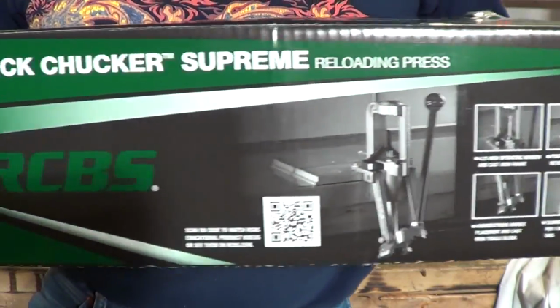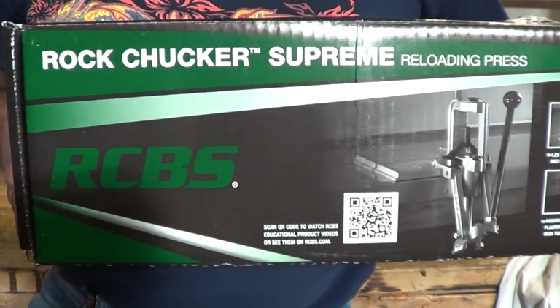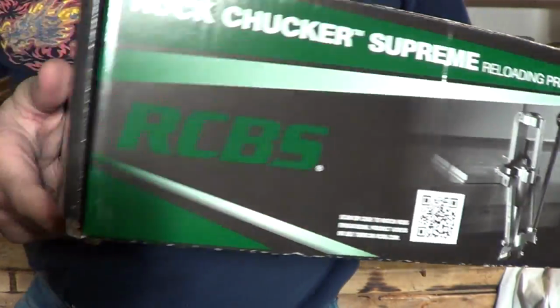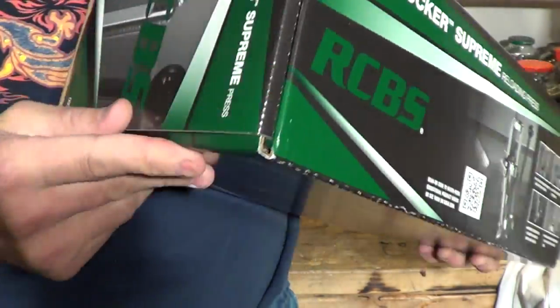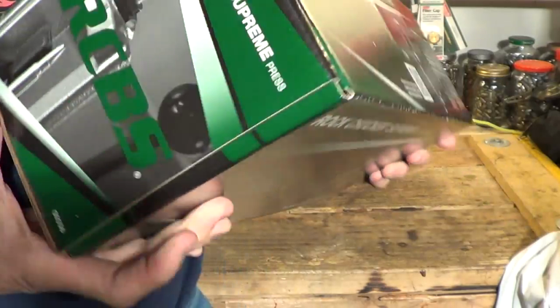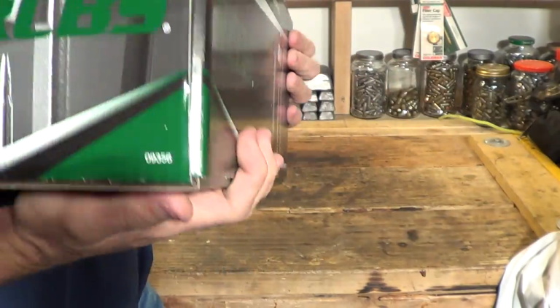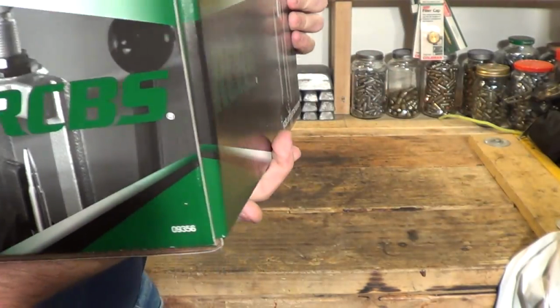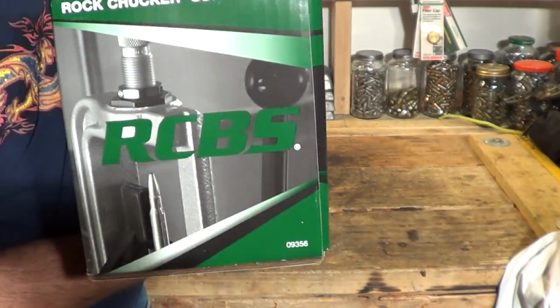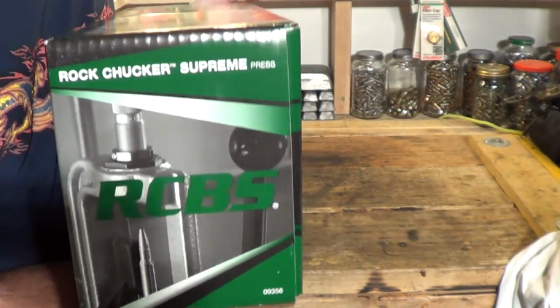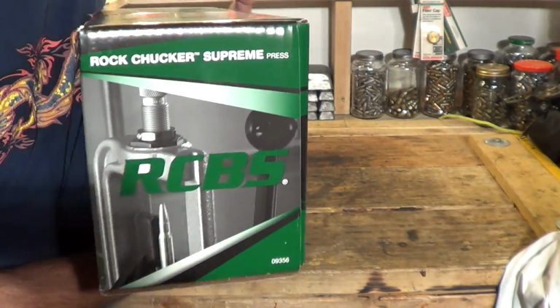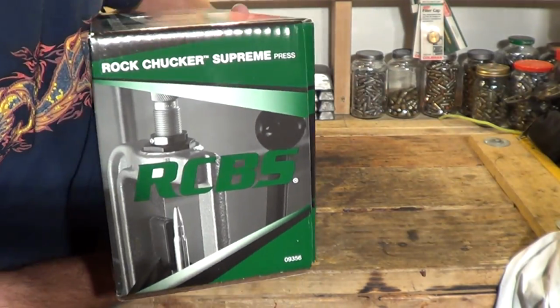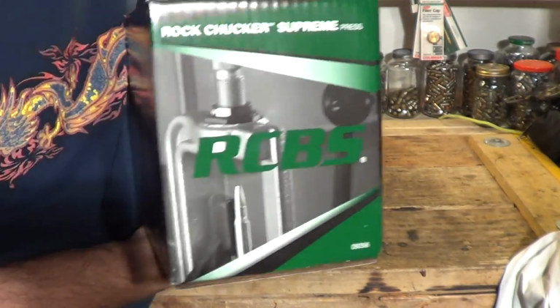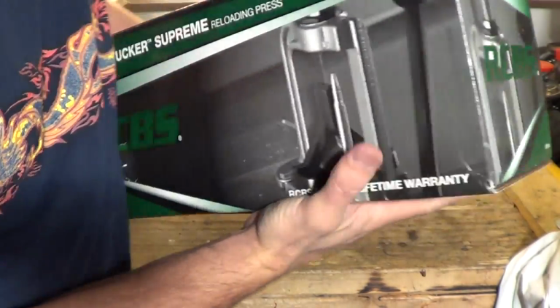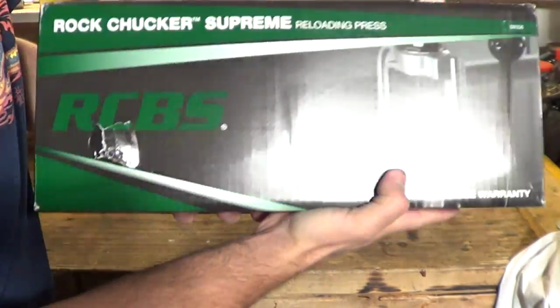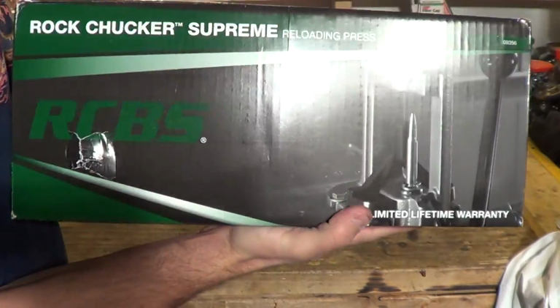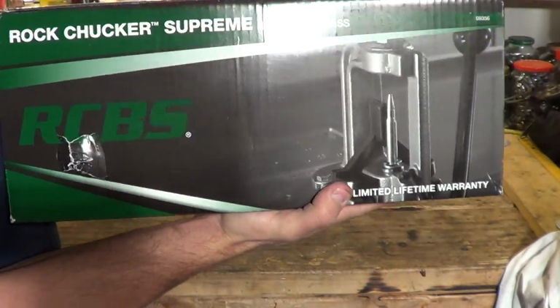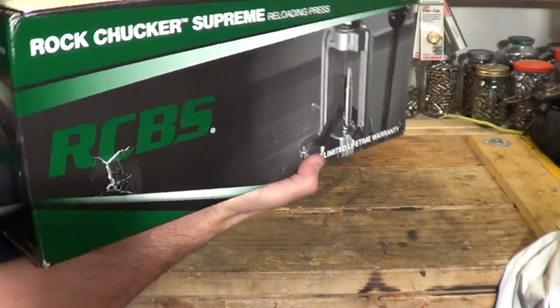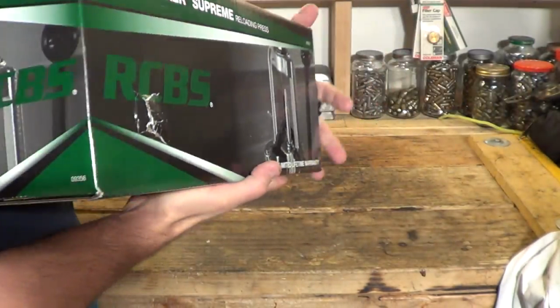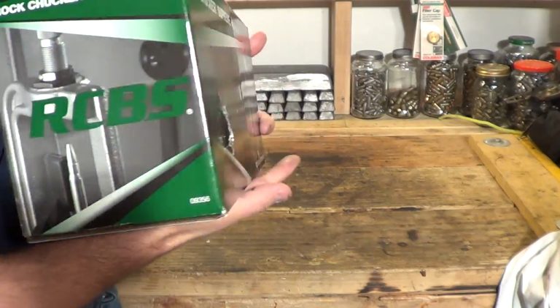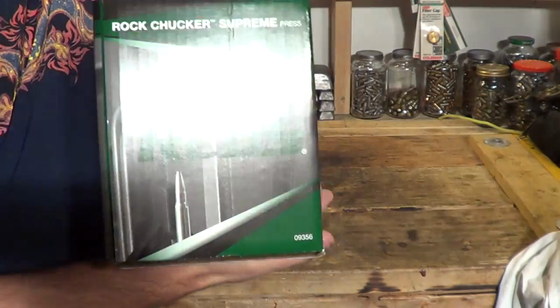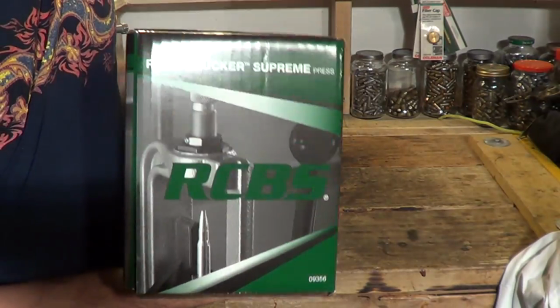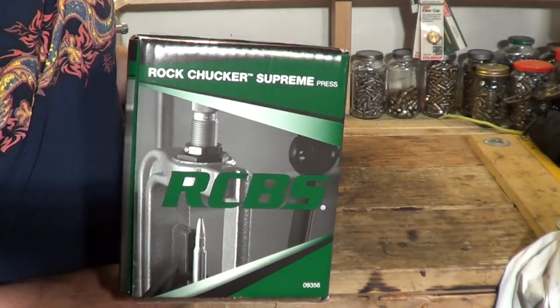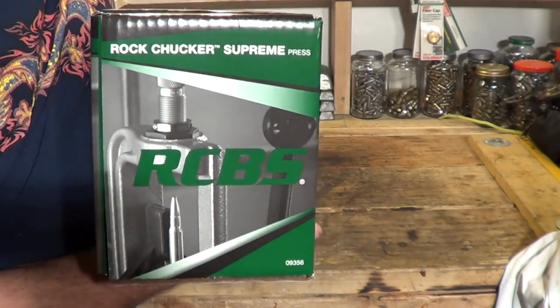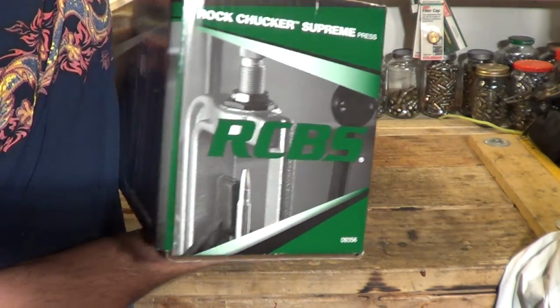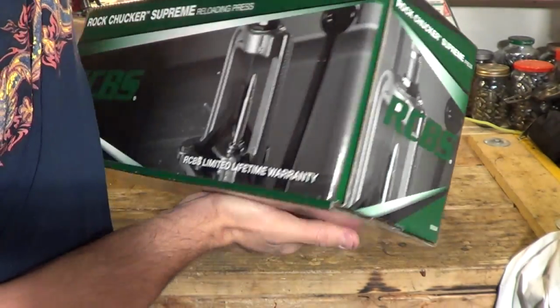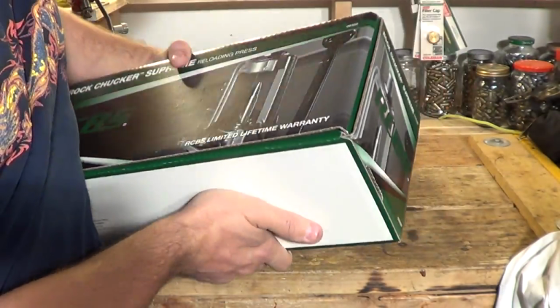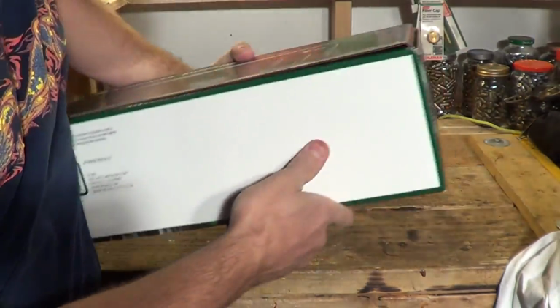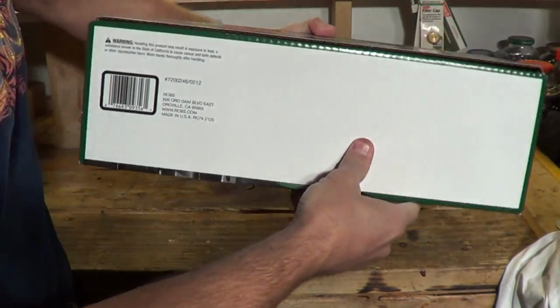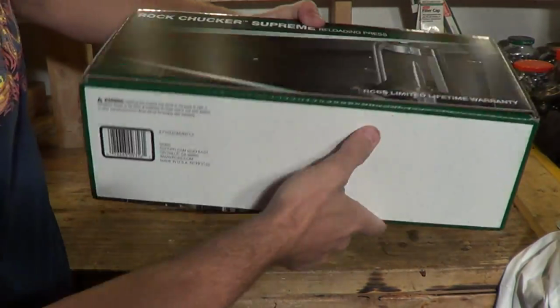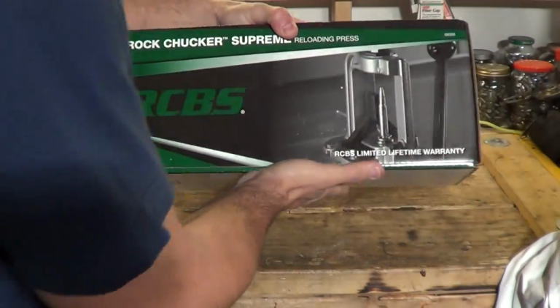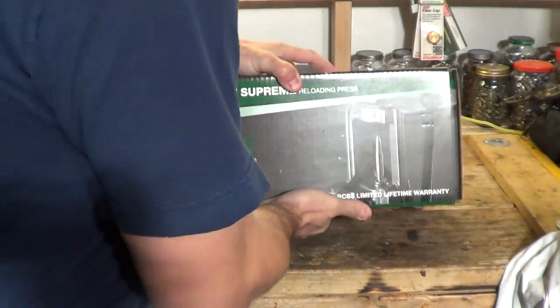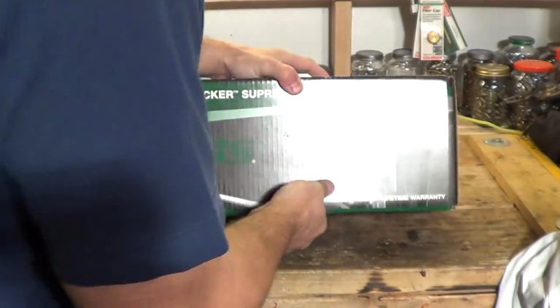Very nice packaging. I'll show you the box, the outside. Sorry about that glare there, folks. Bottom has nothing.